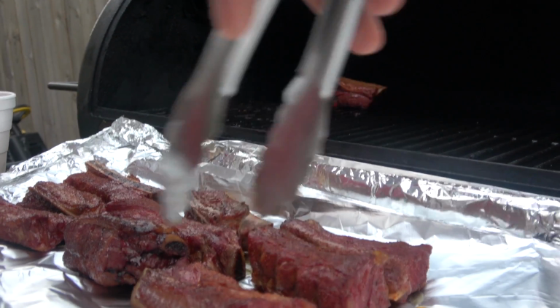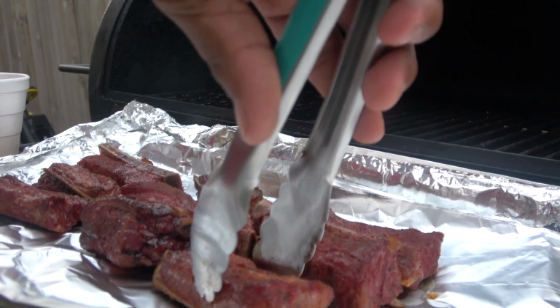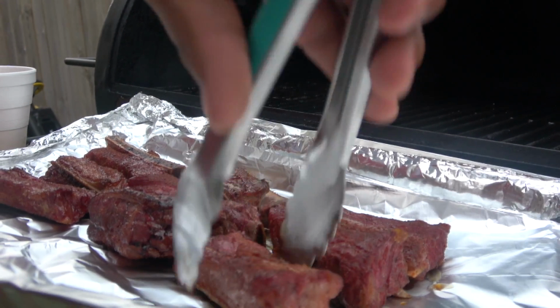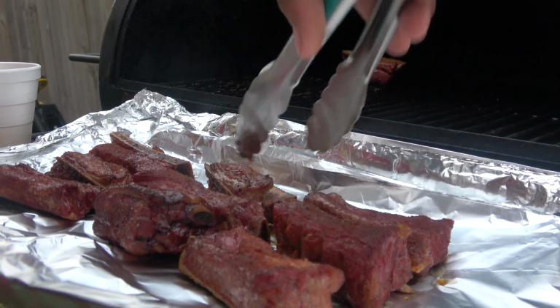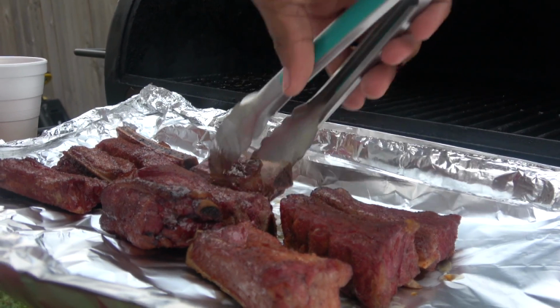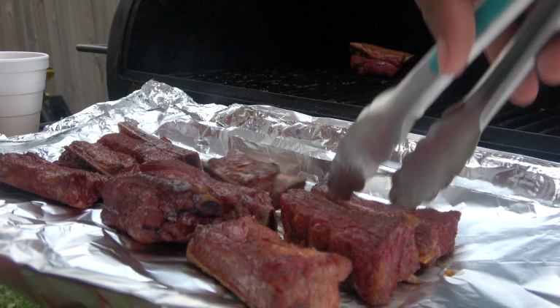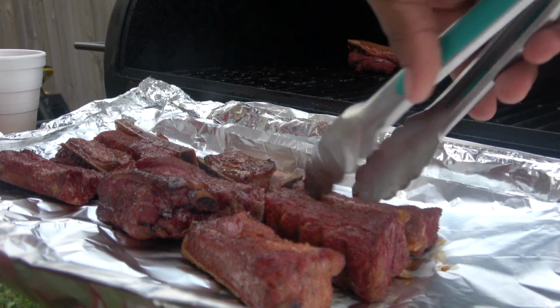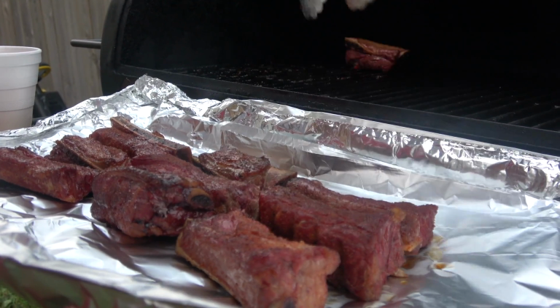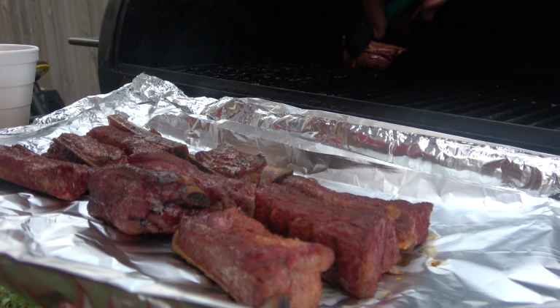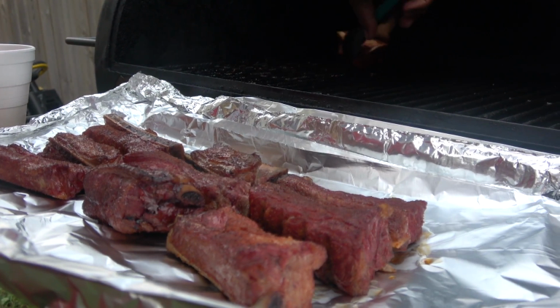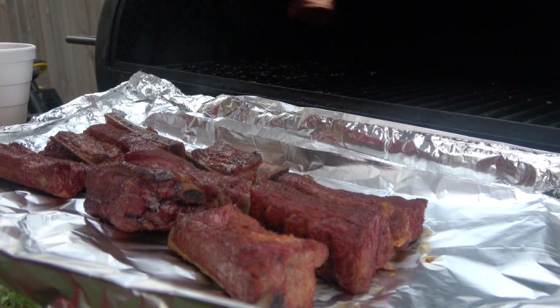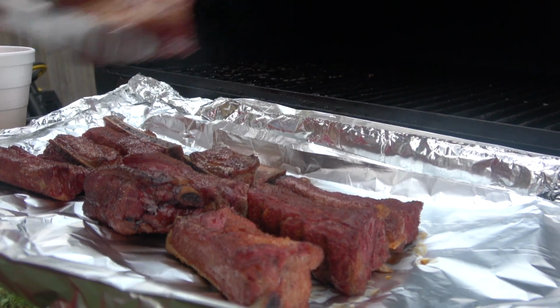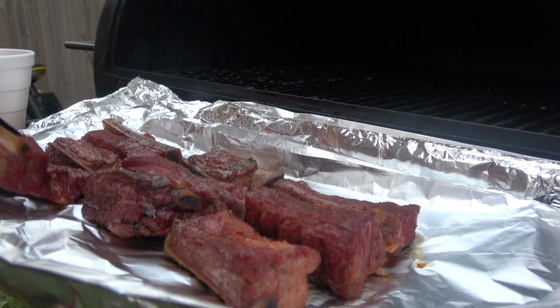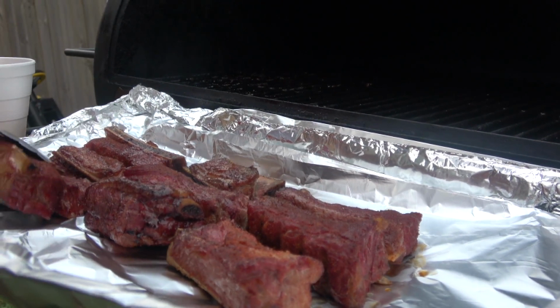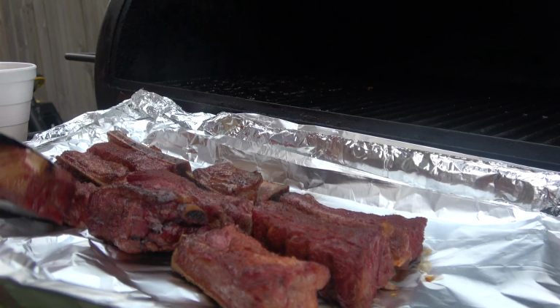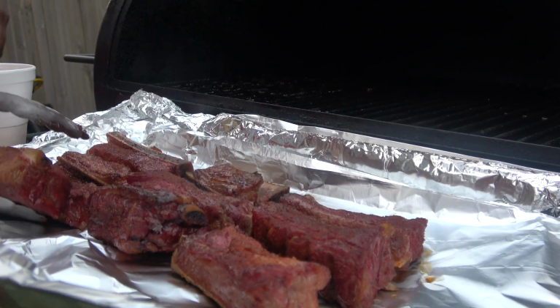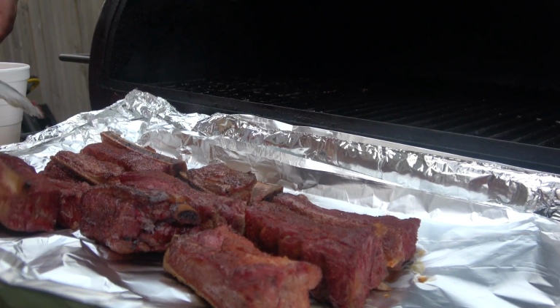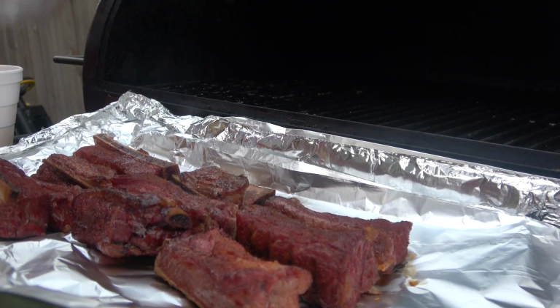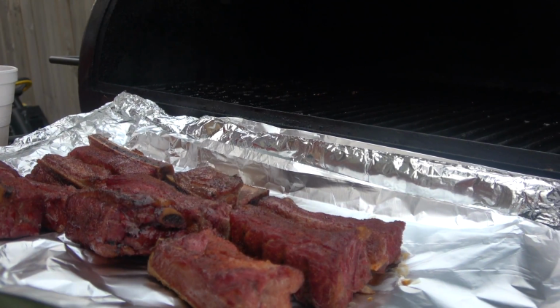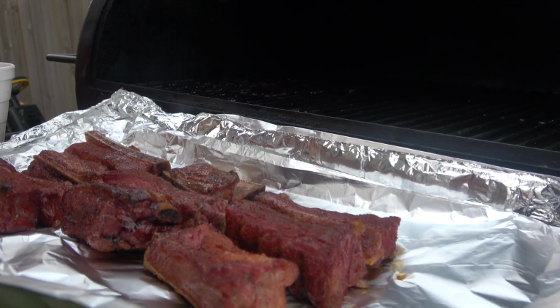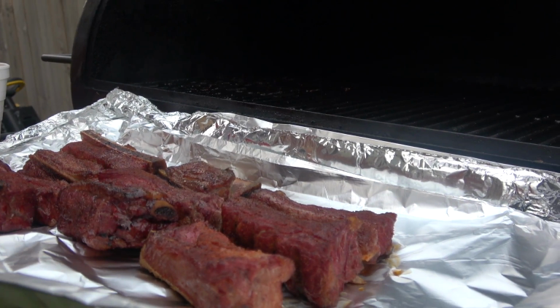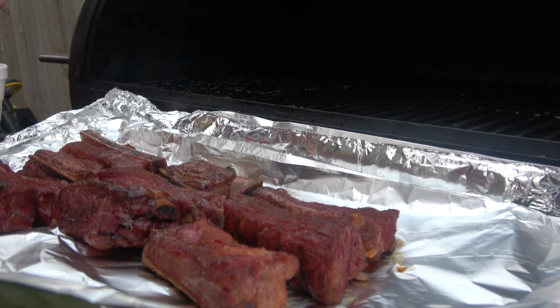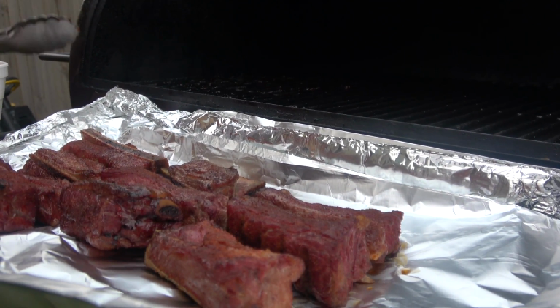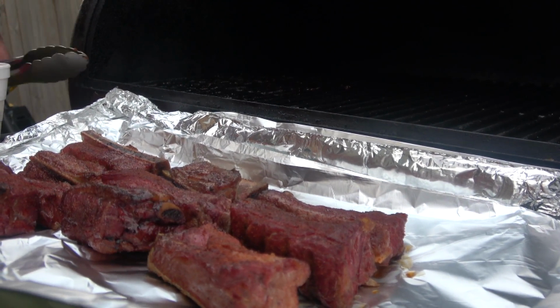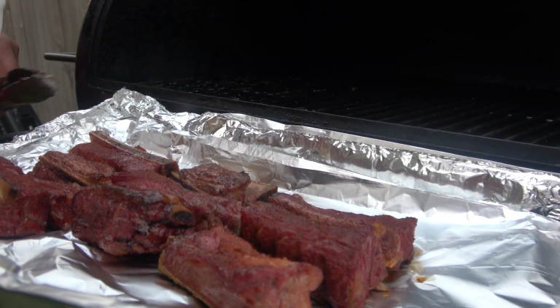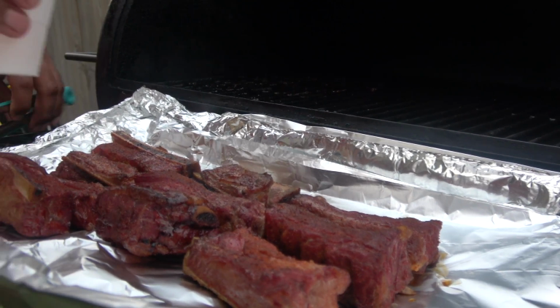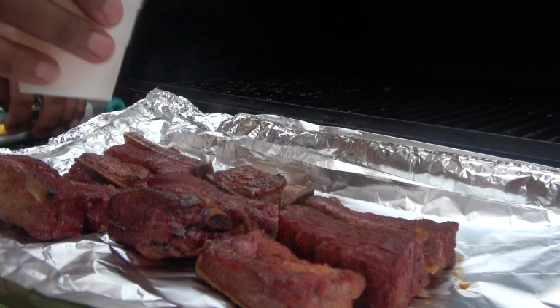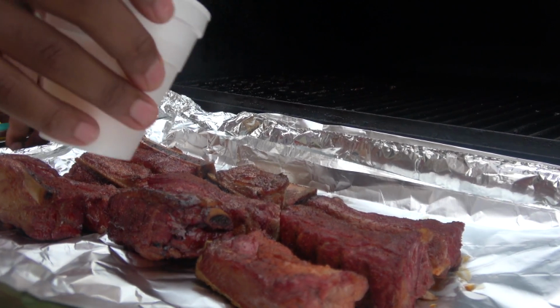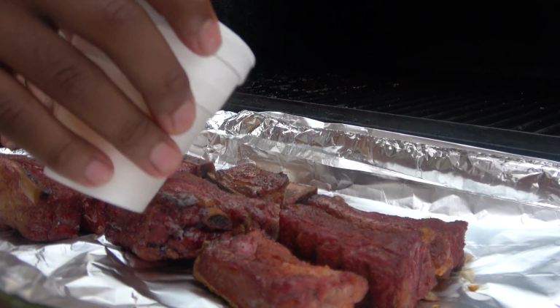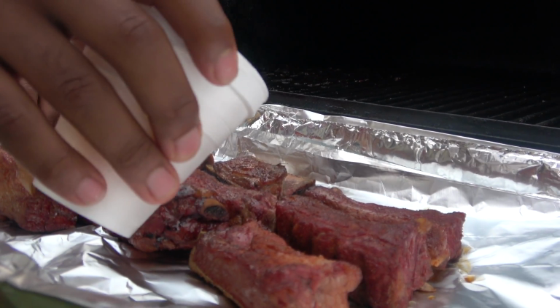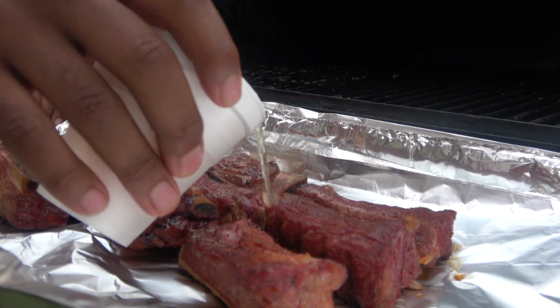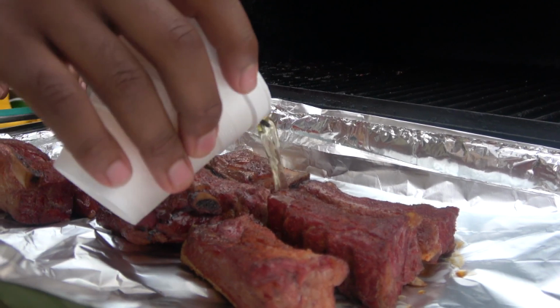Ladies, I know how y'all are about y'all's hair. Okay, so we're just gonna put some apple juice in here for our steamer.